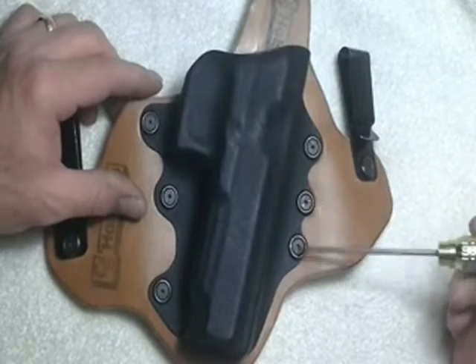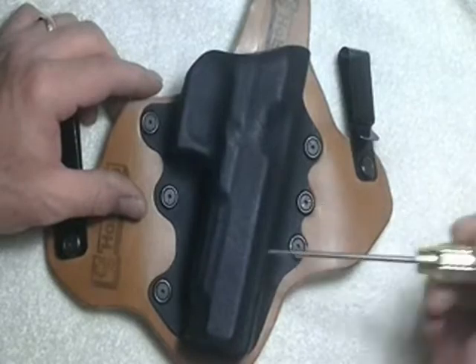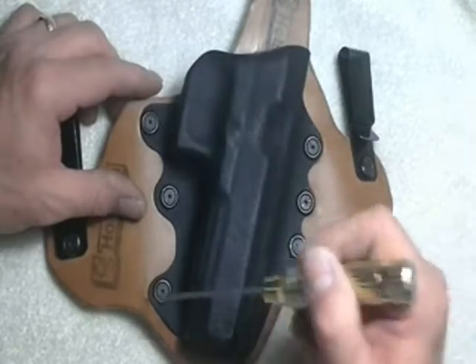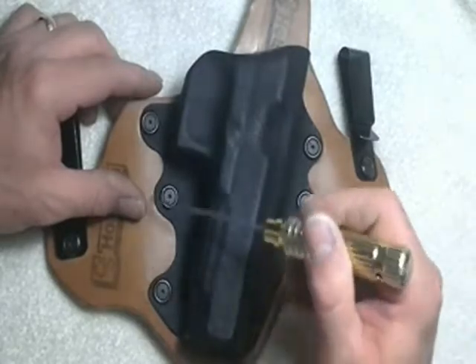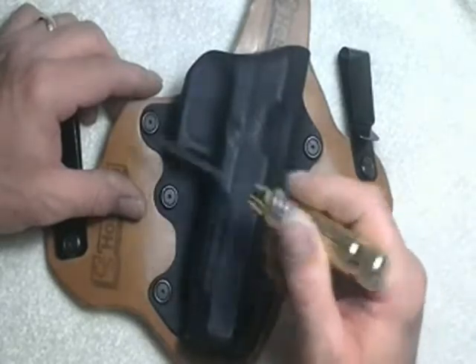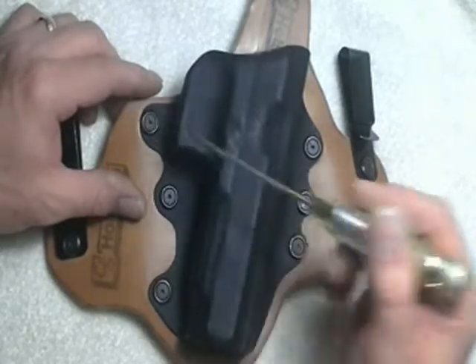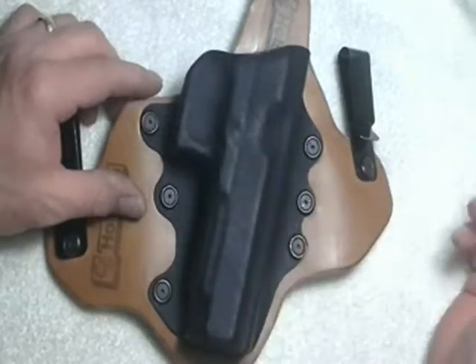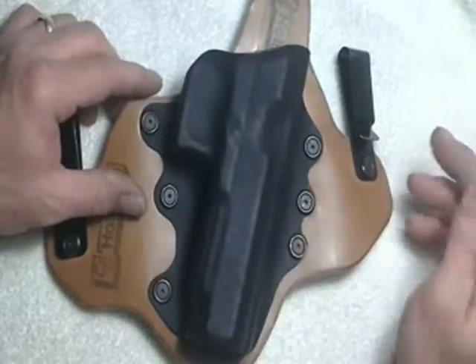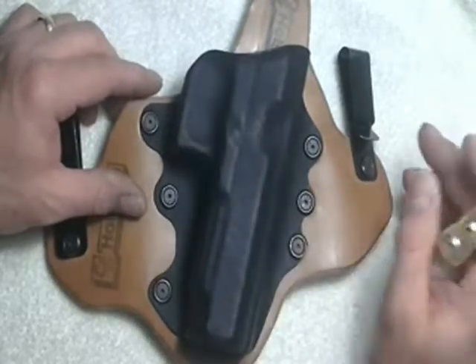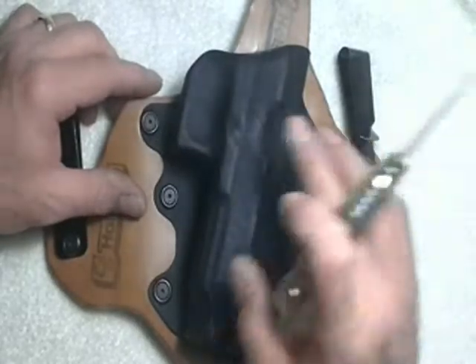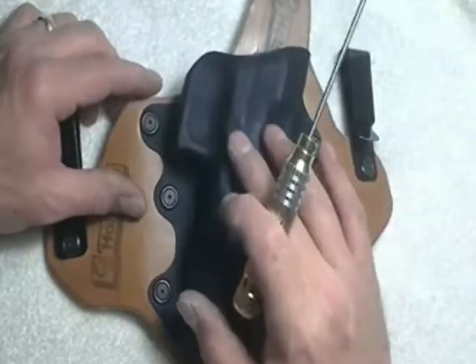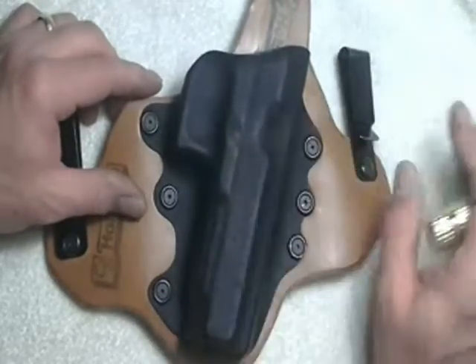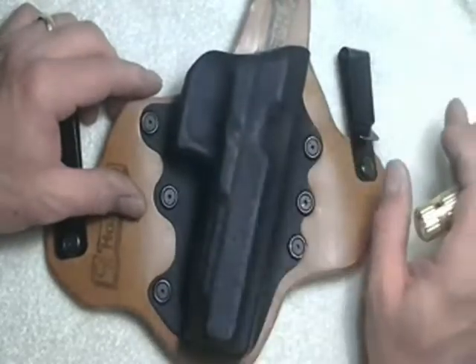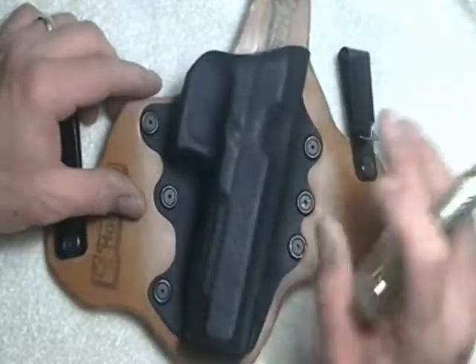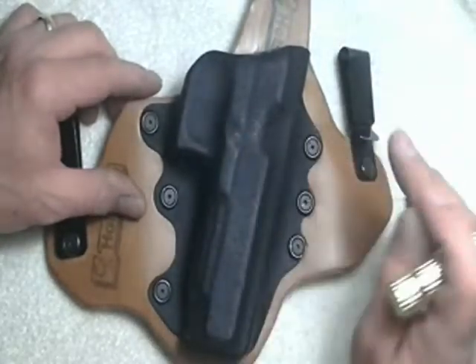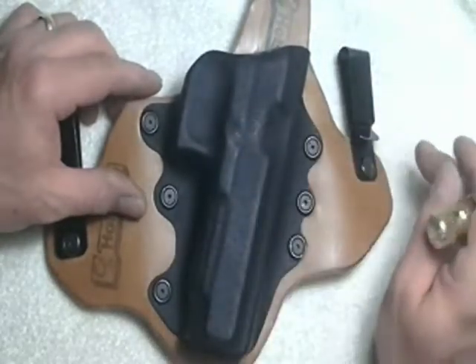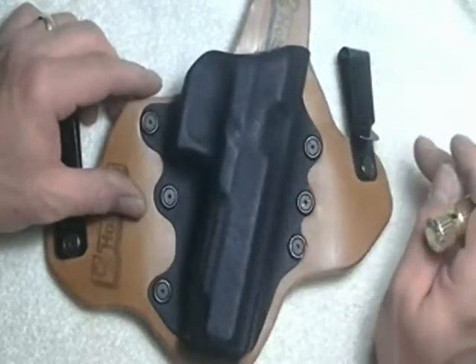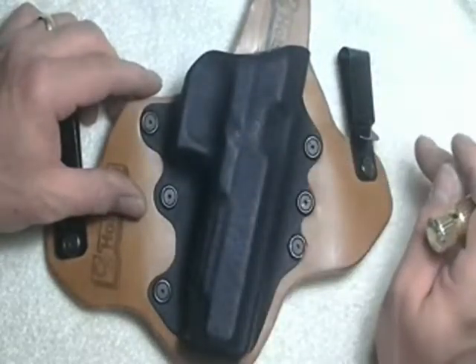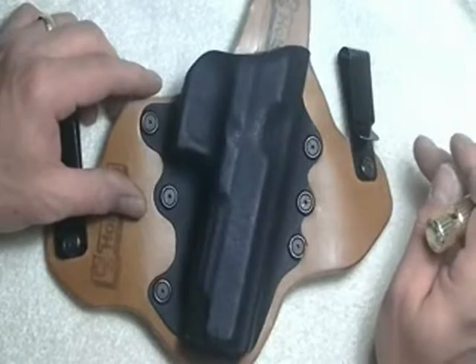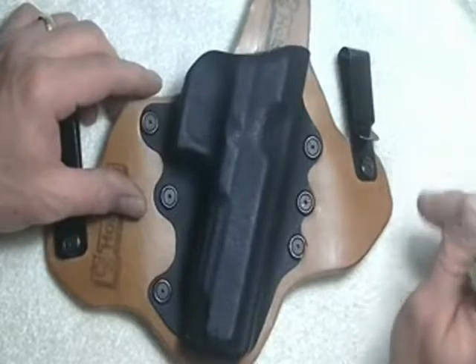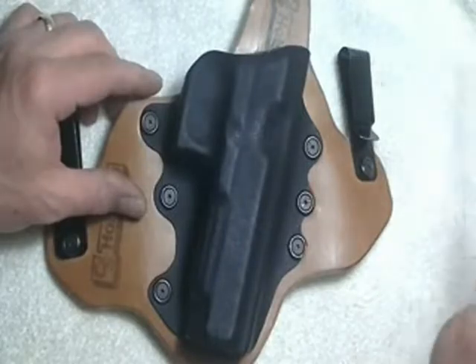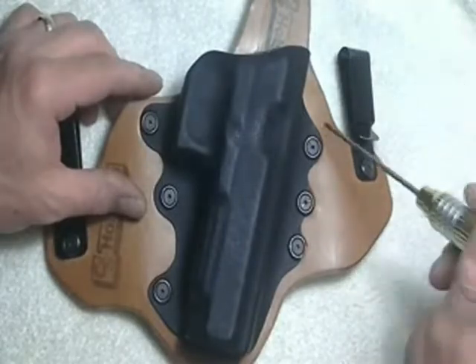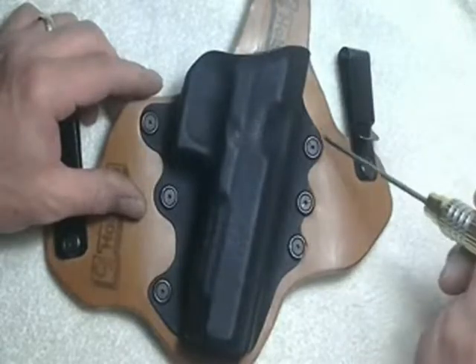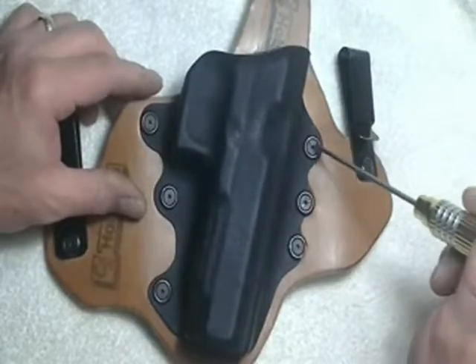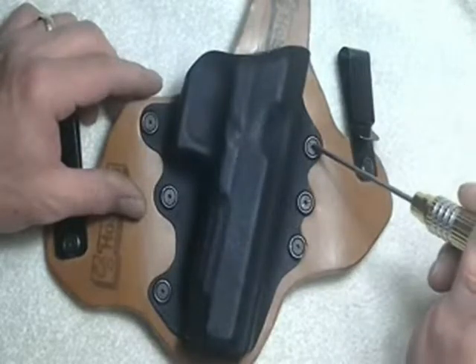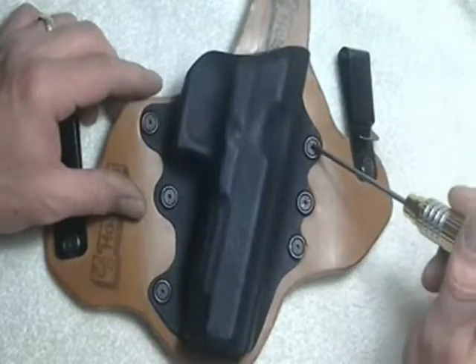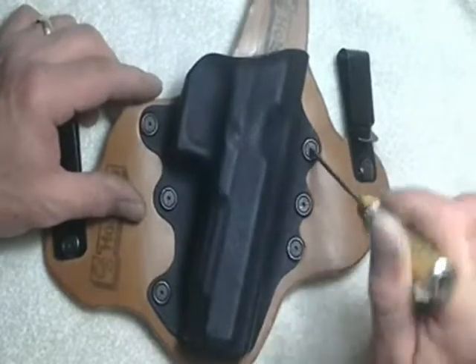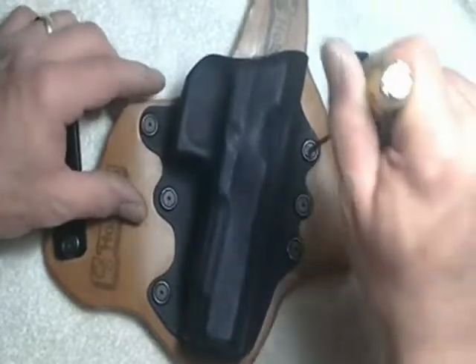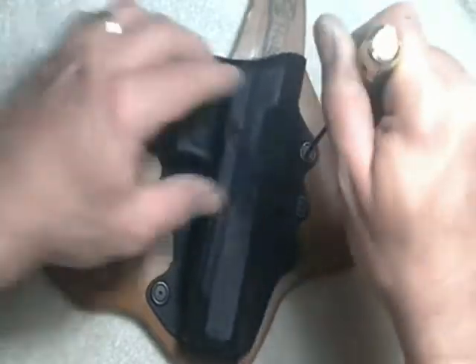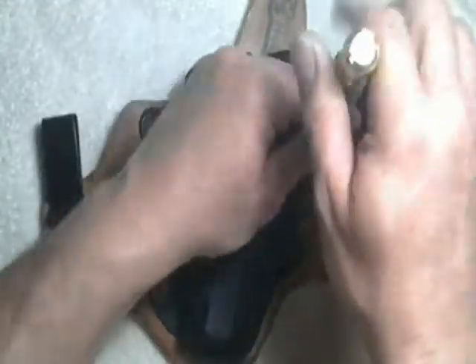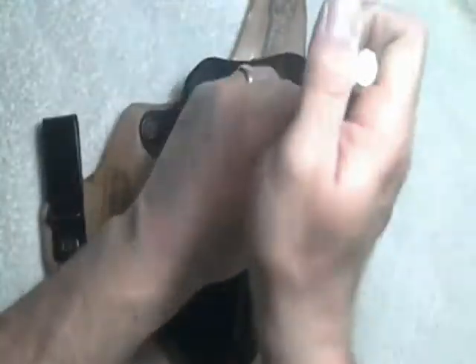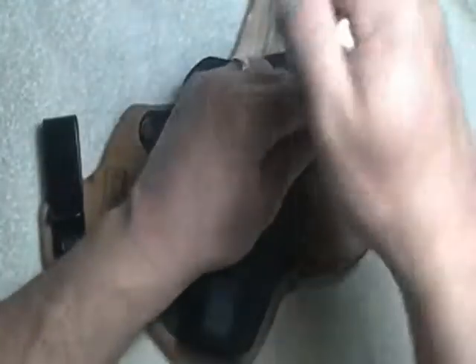Disassembly is real simple: six screws, take them out, clean it up, six screws, put it together — you're good to go.